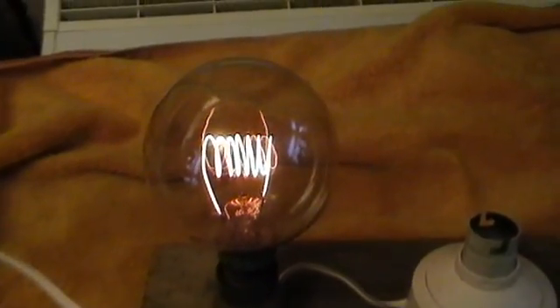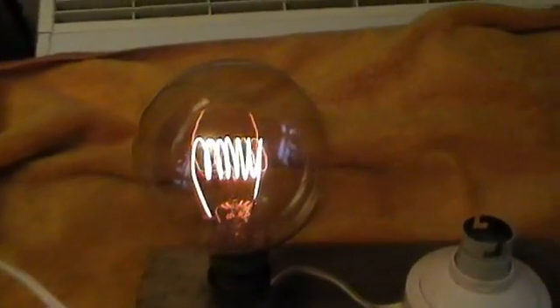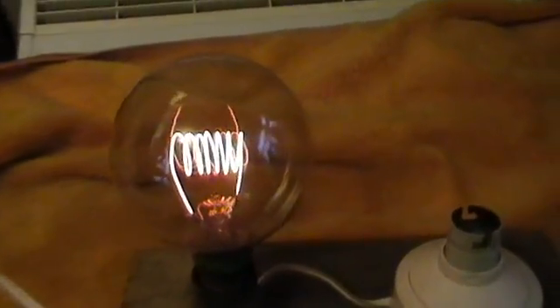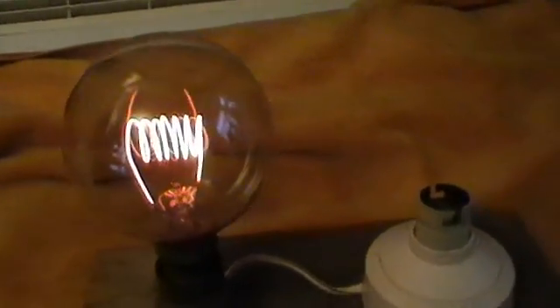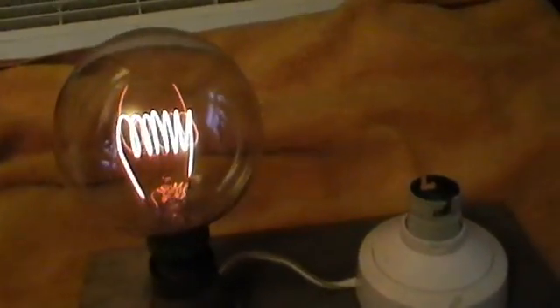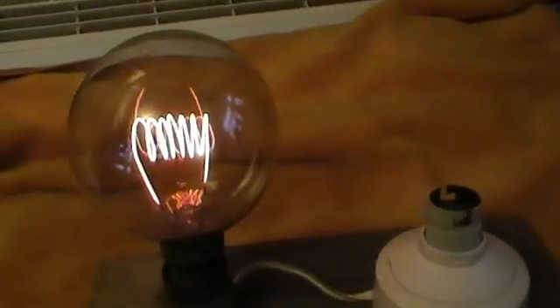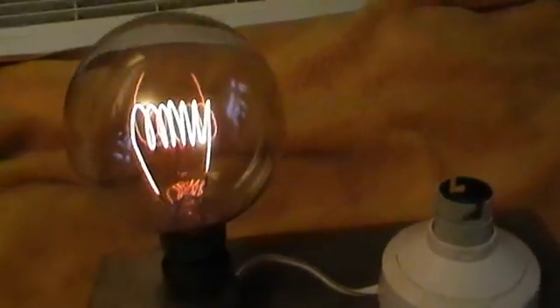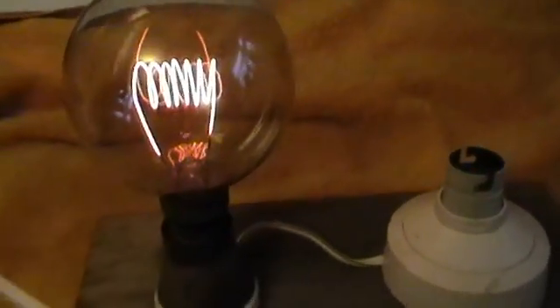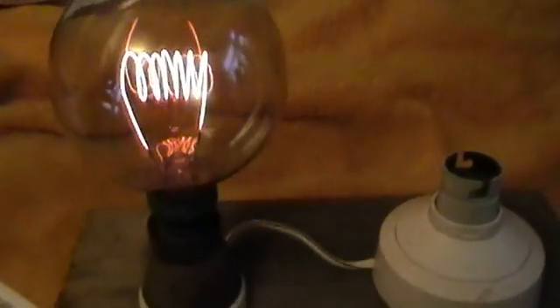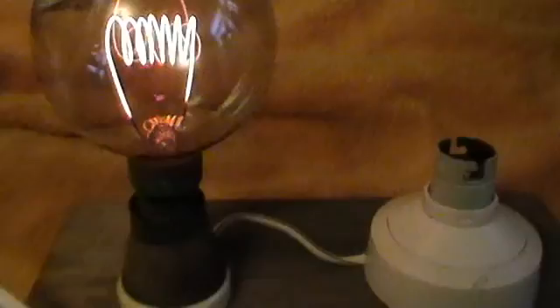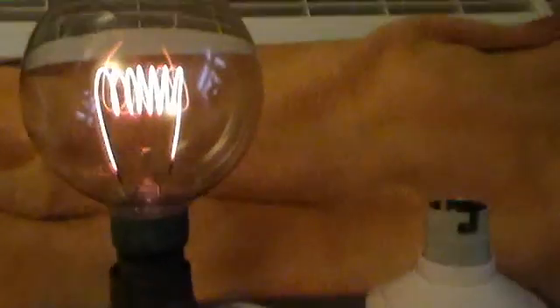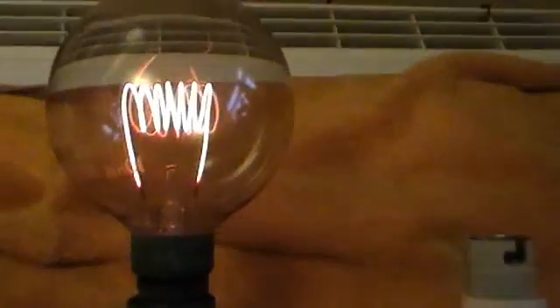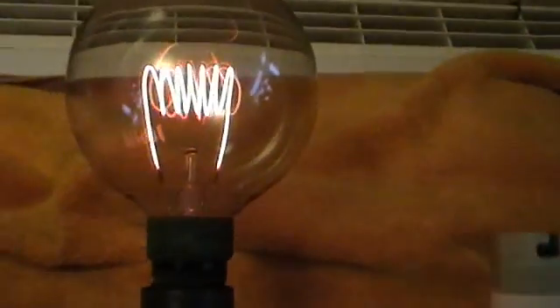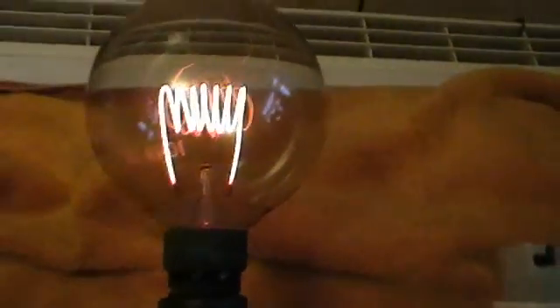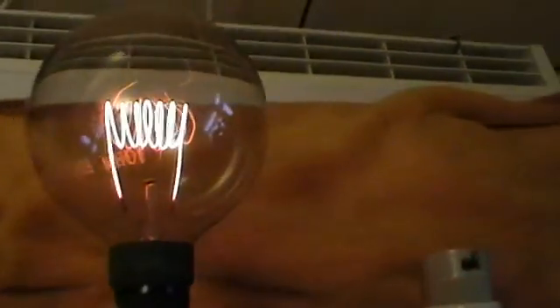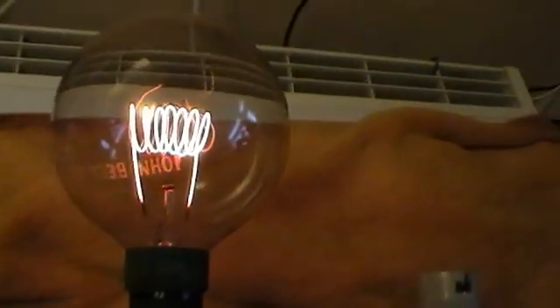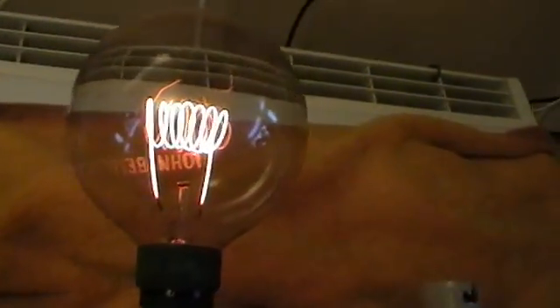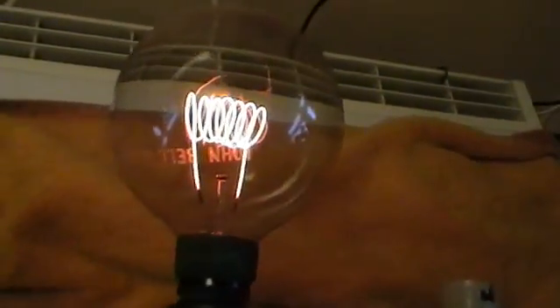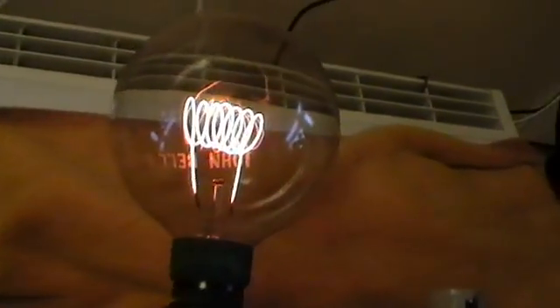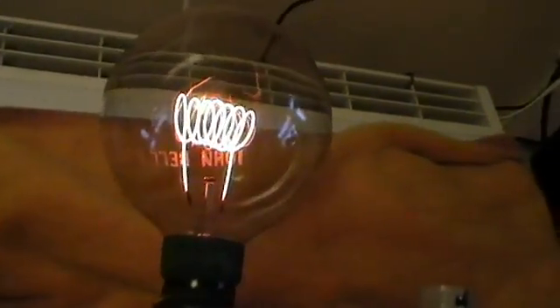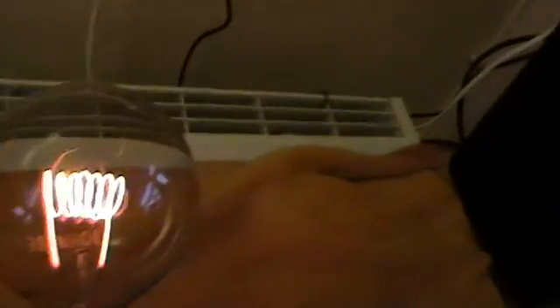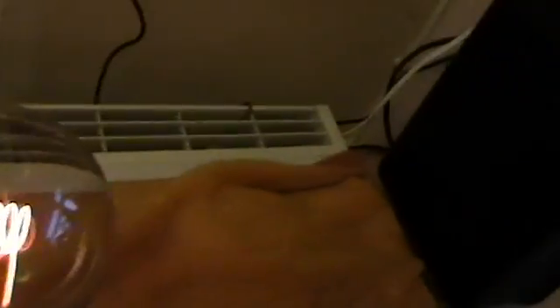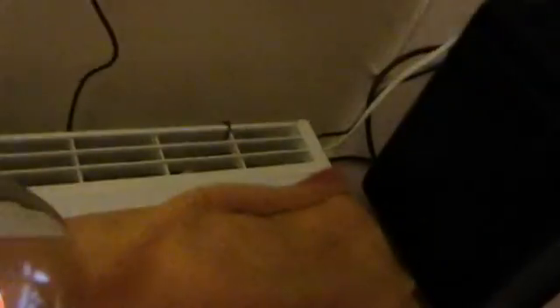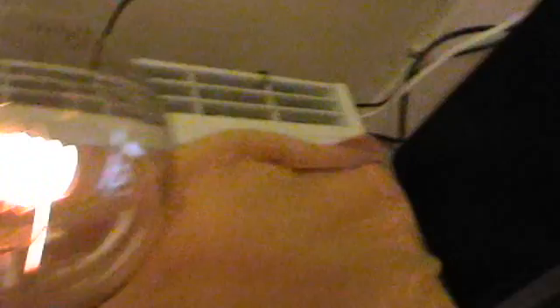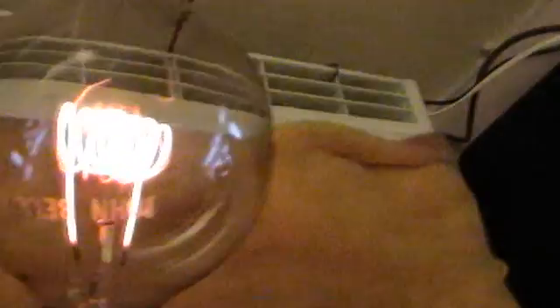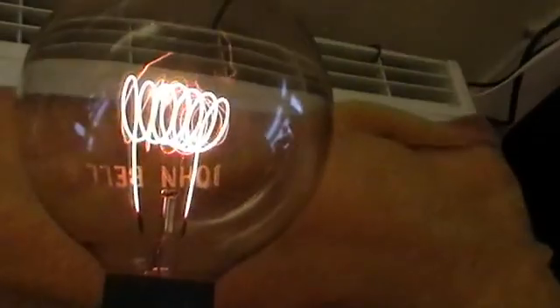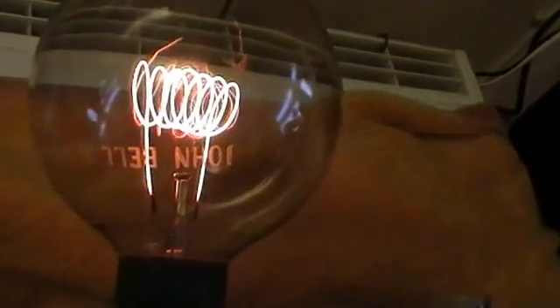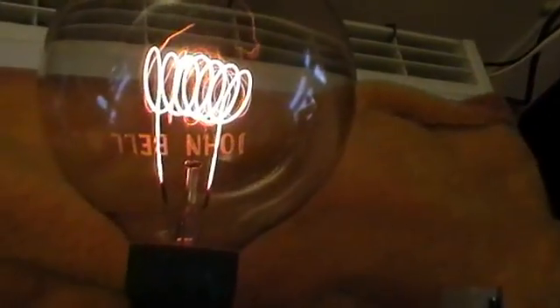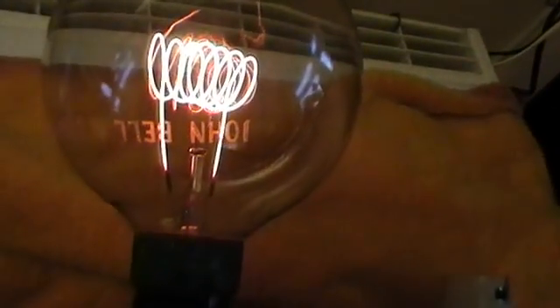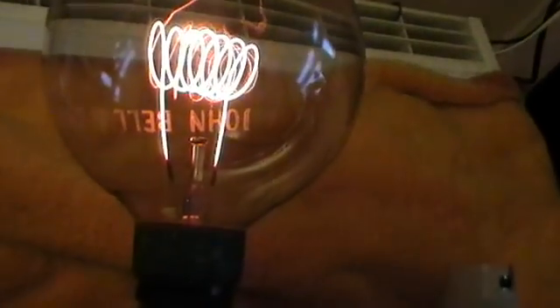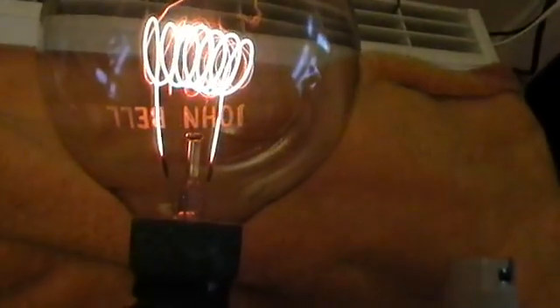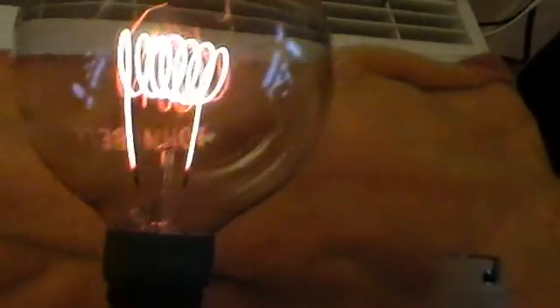The name on it, we can see by looking at the base, is John Bell and Croydon.